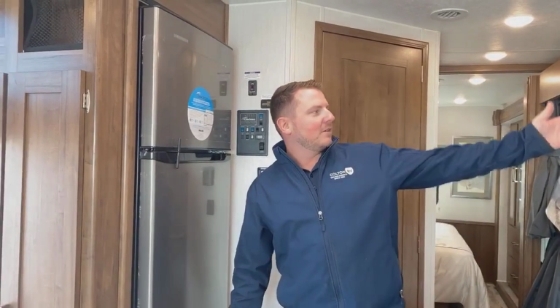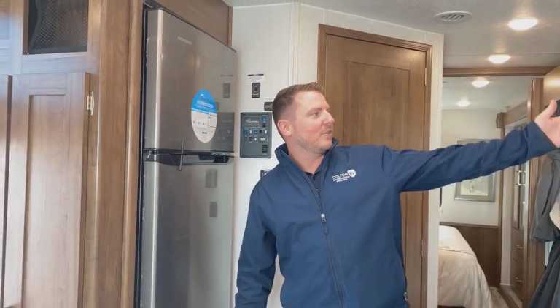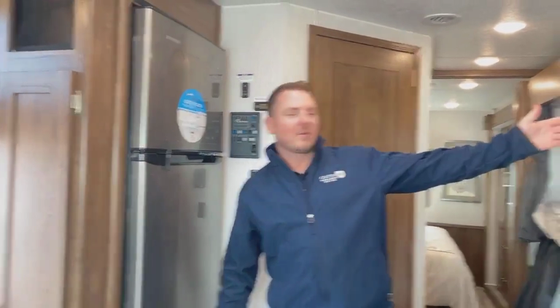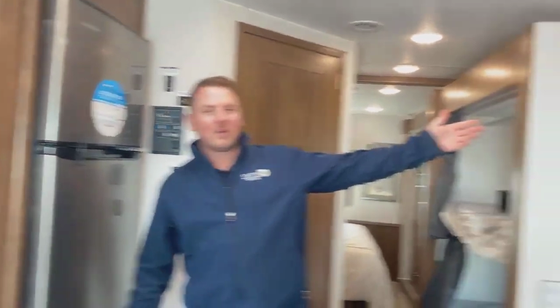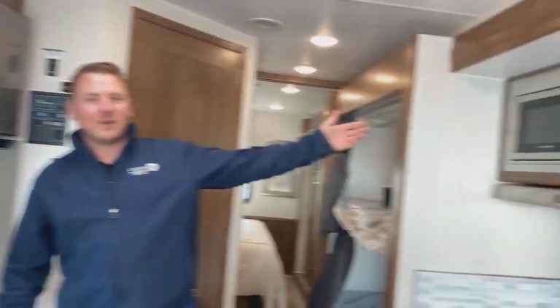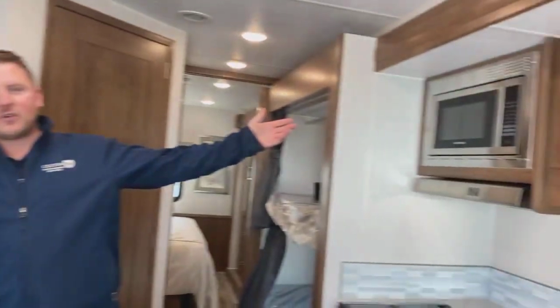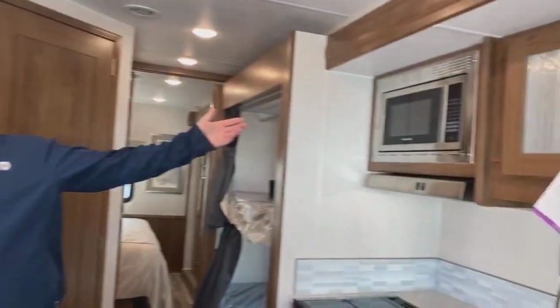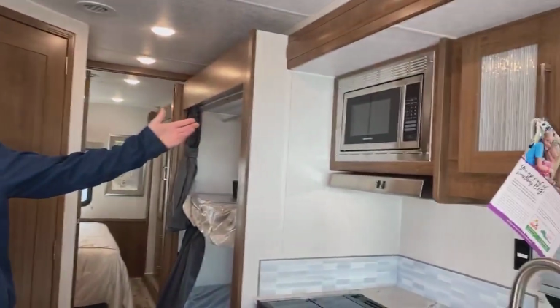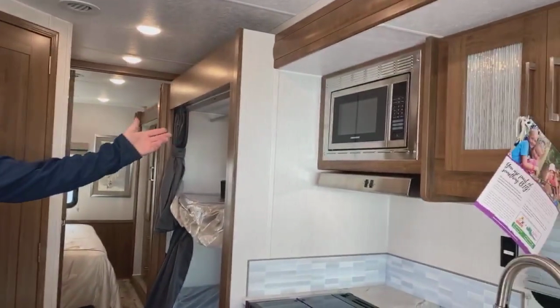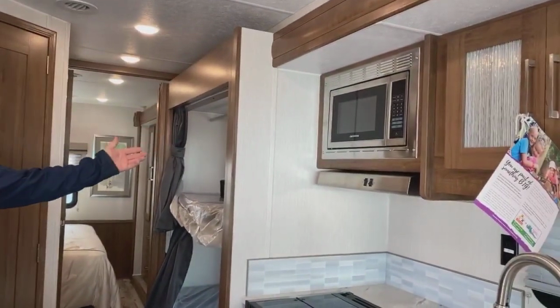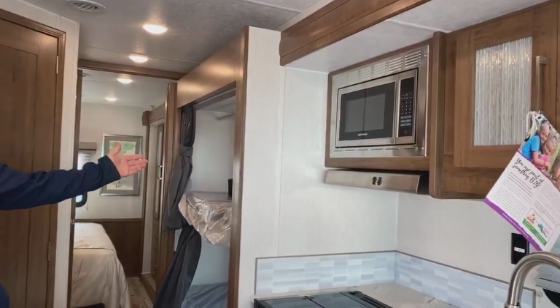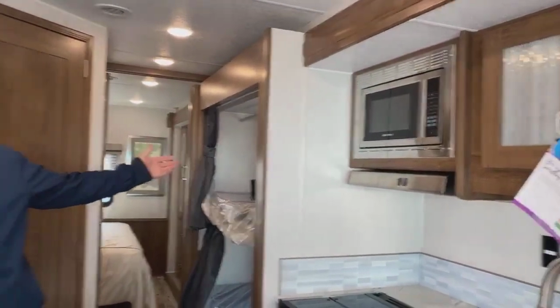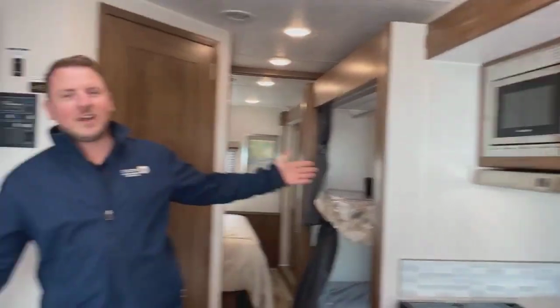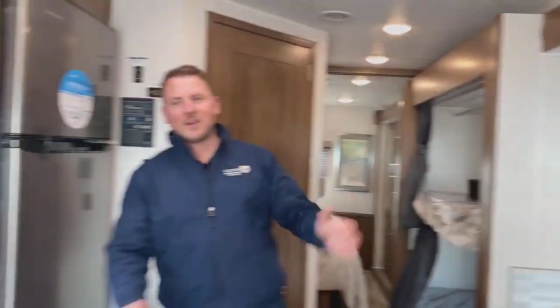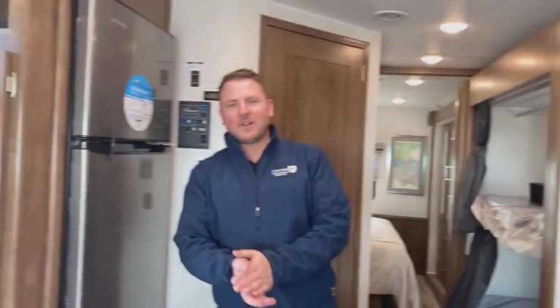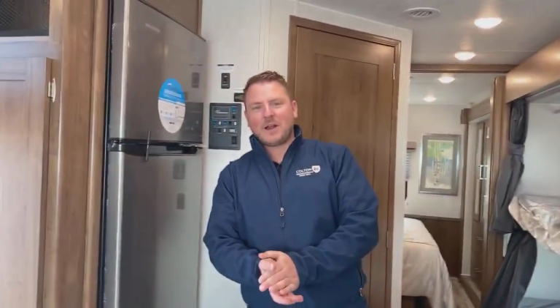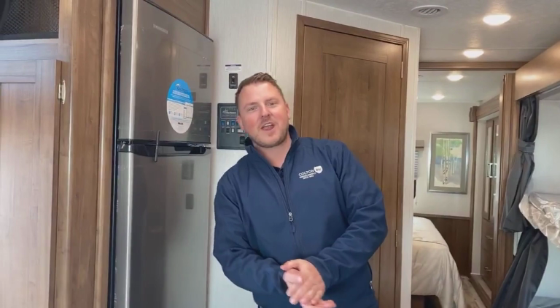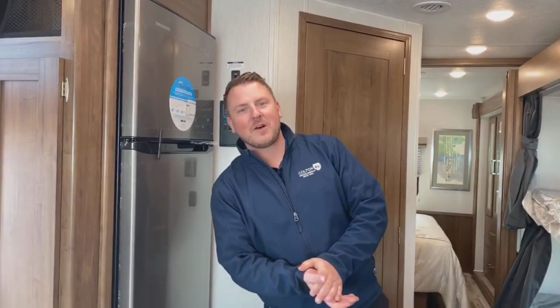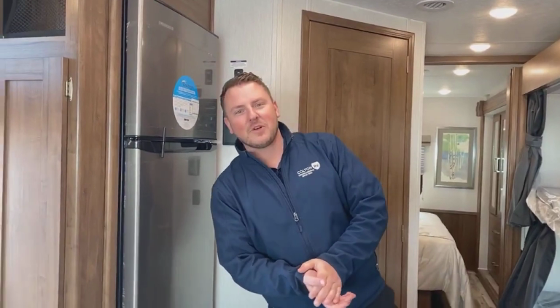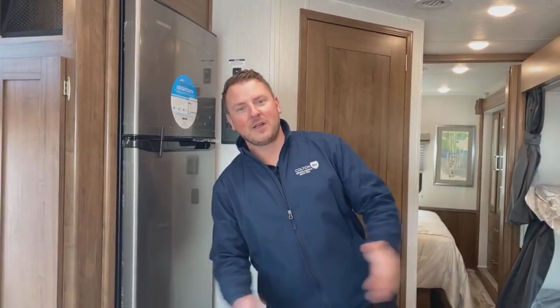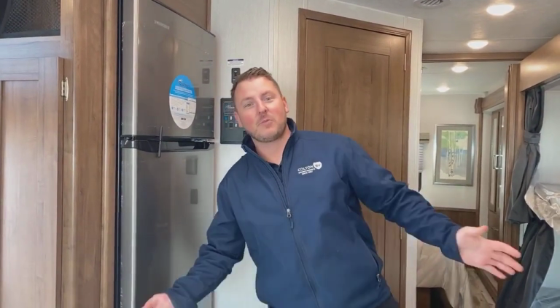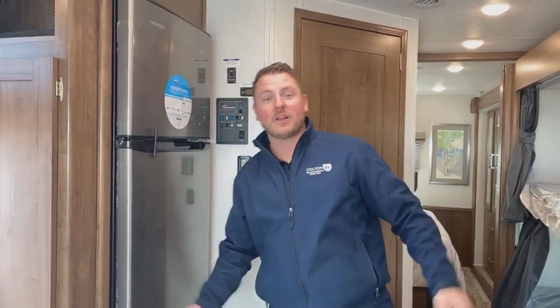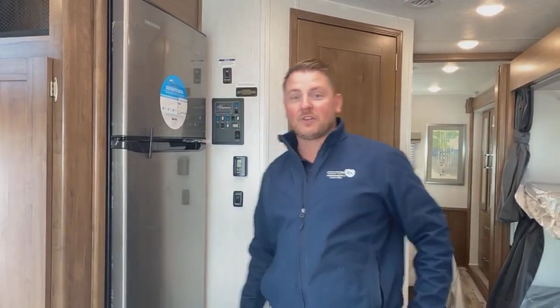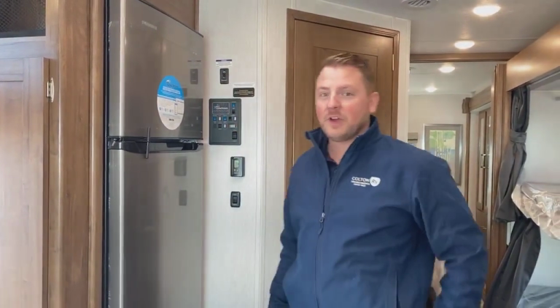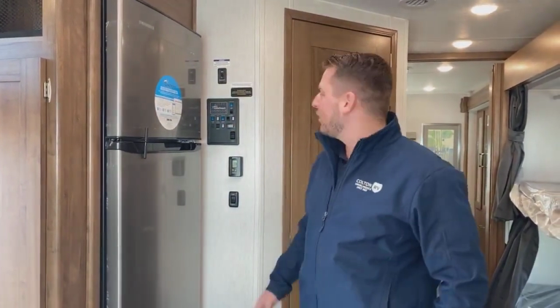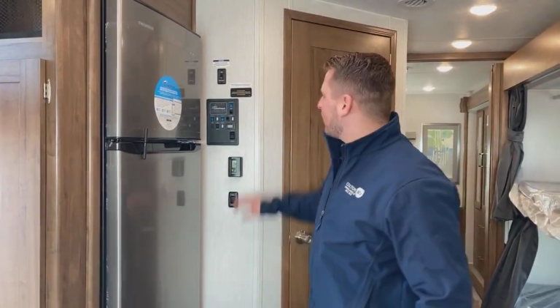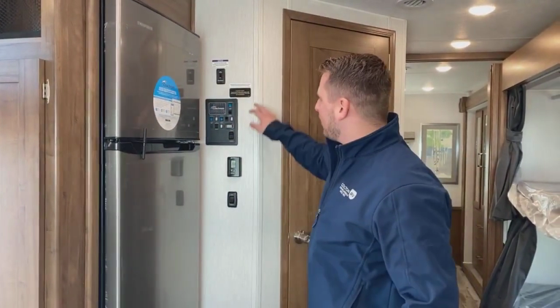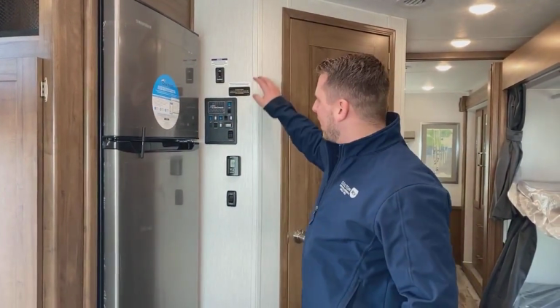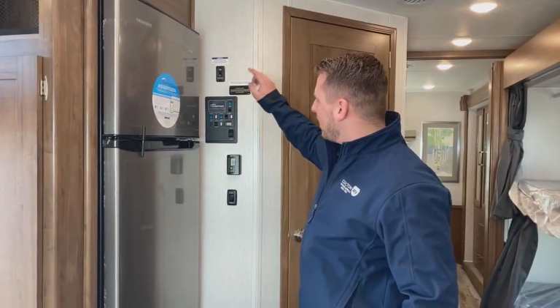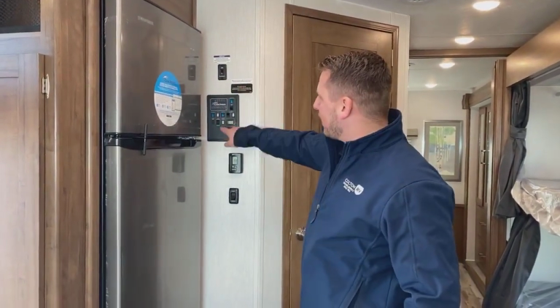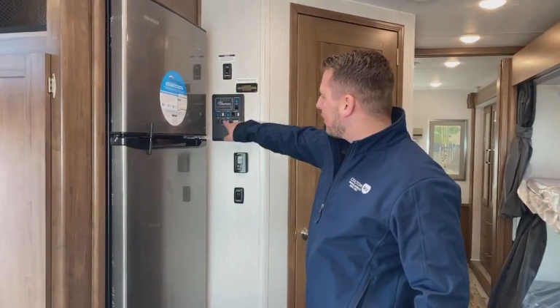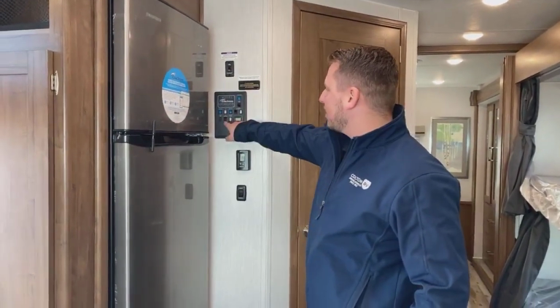If you look at our microwave, we have no power. For the sake of argument, let's pretend we're camping out in the woods with no plug-in. So we're going to start by firing up our generator.